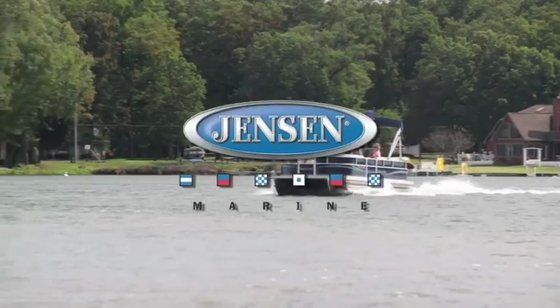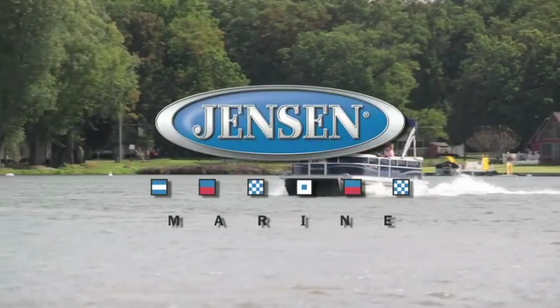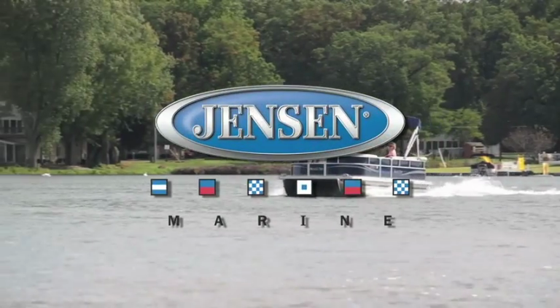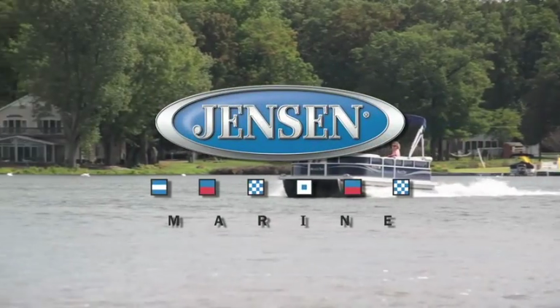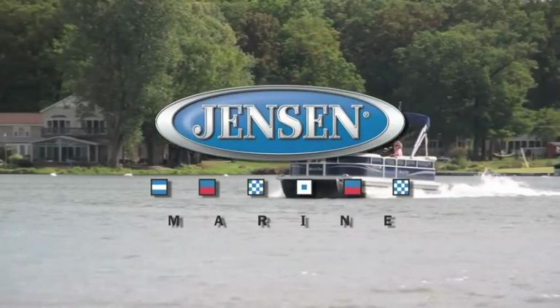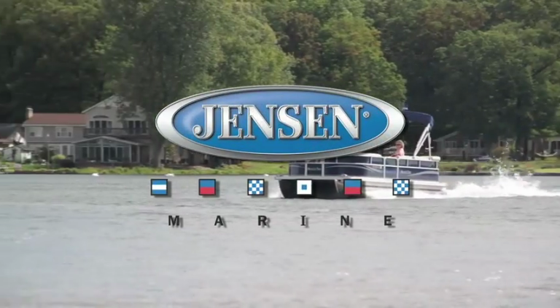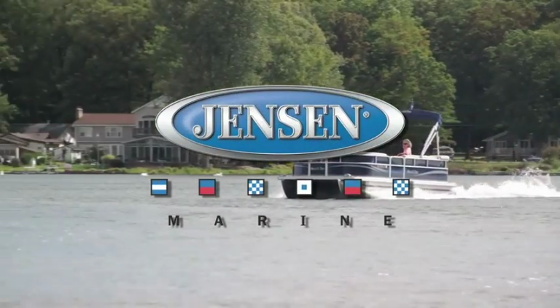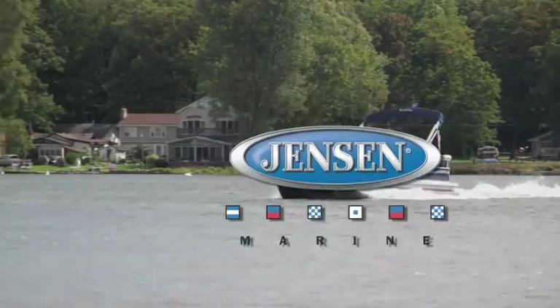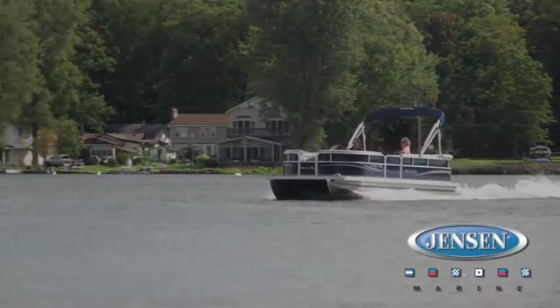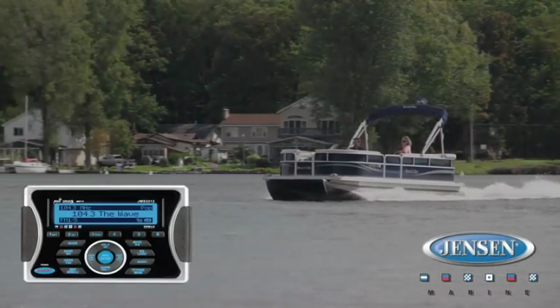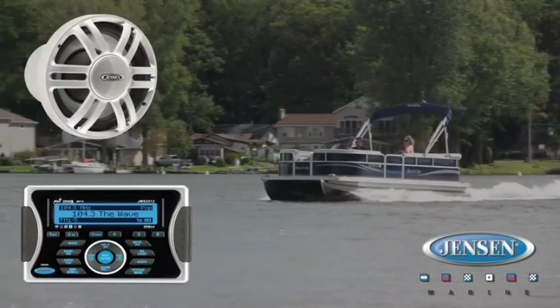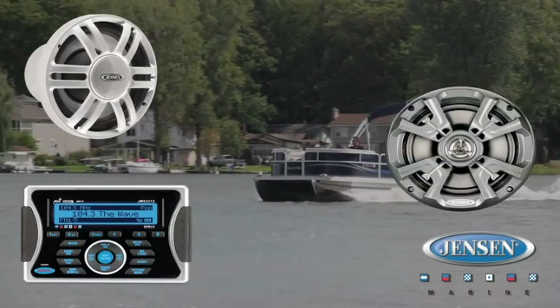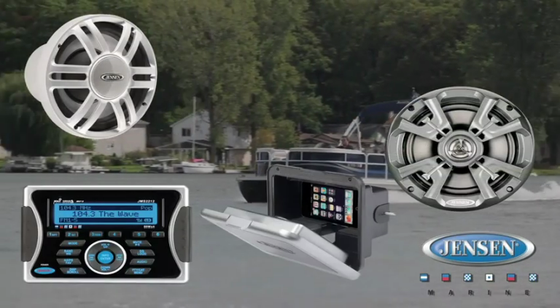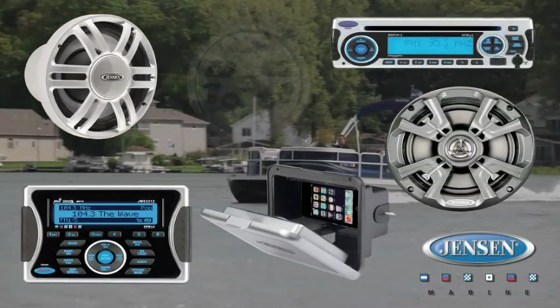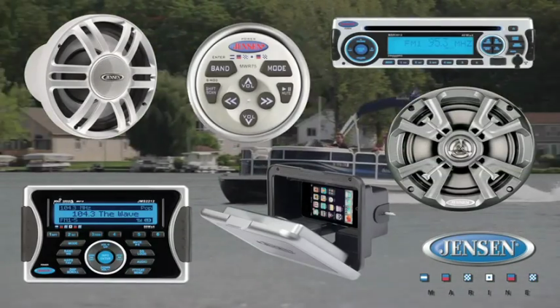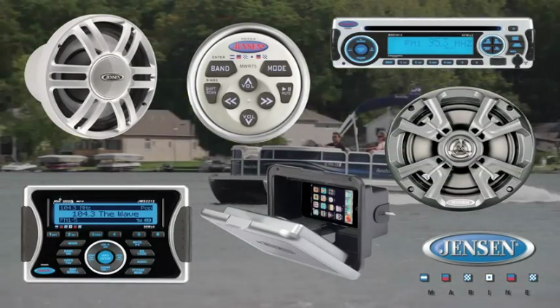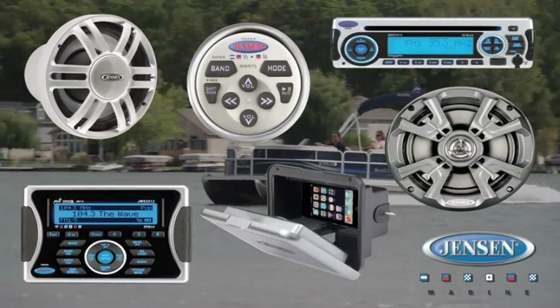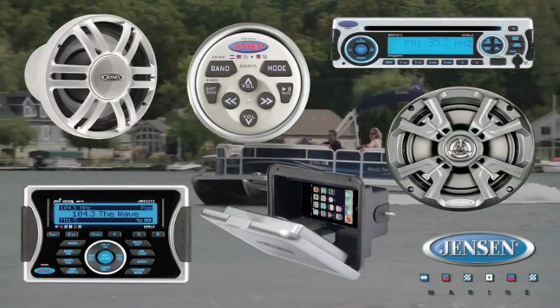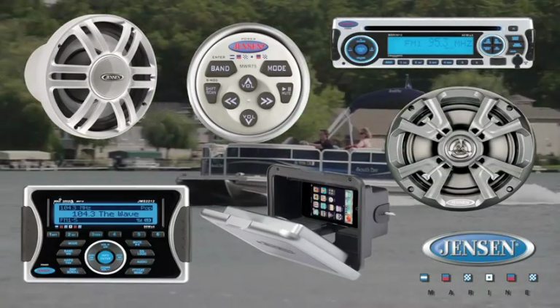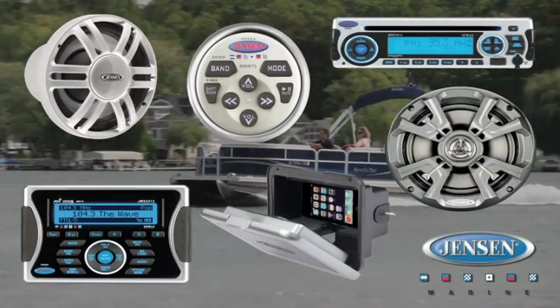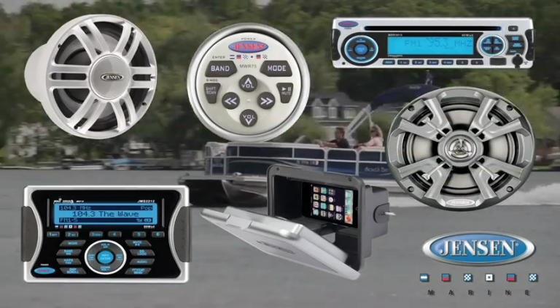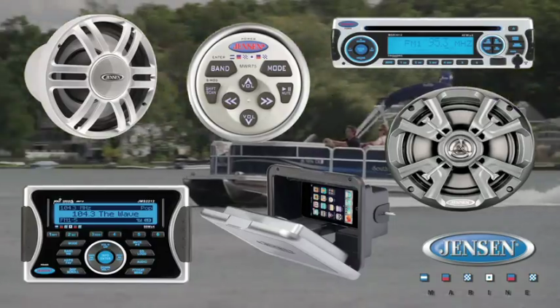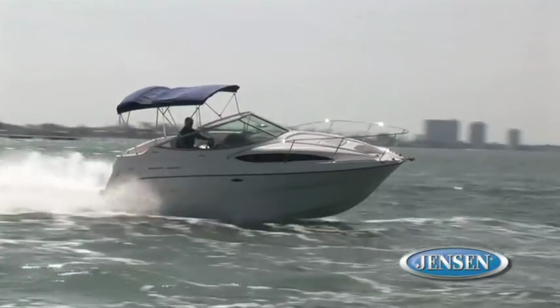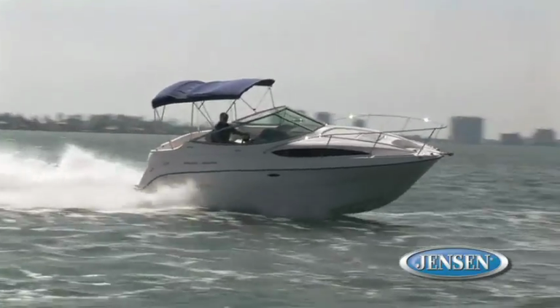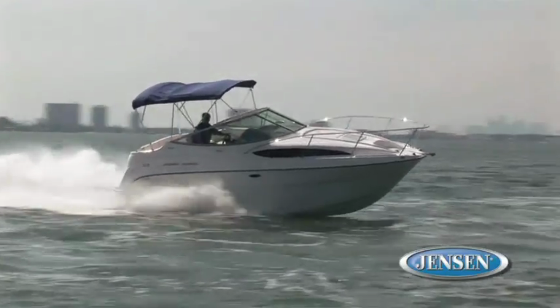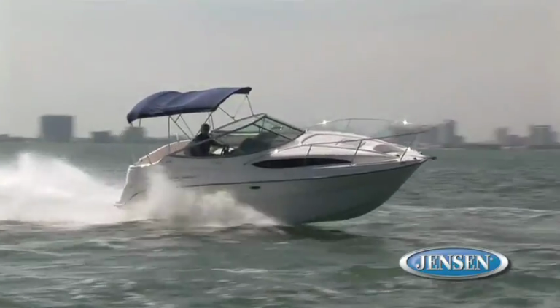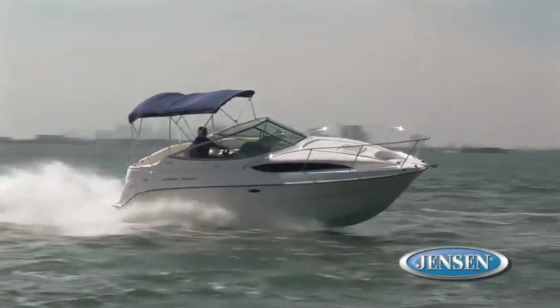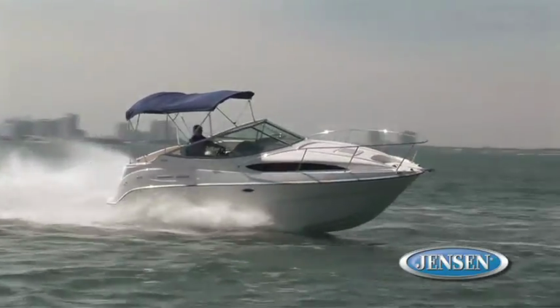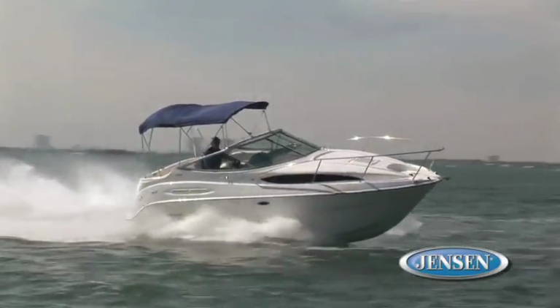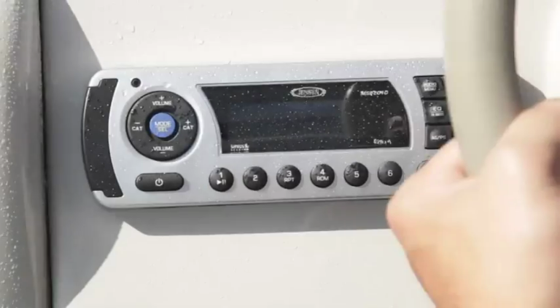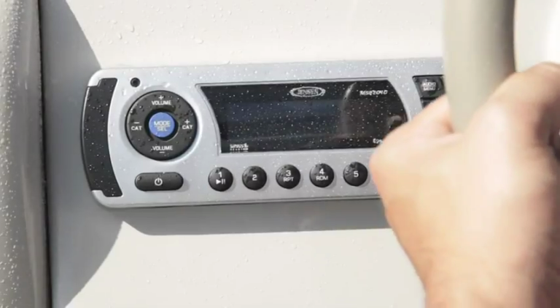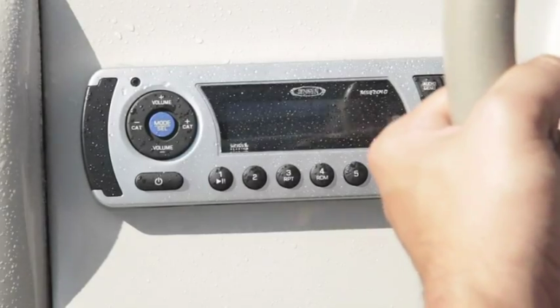Enter Jensen Marine by ASA Electronics. We offer Jensen Marine premium entertainment products that are specifically designed and tested to withstand the unique challenges faced daily in marine environments.